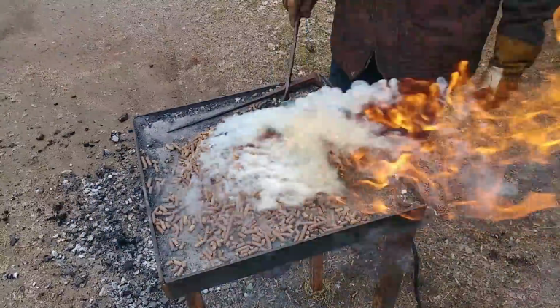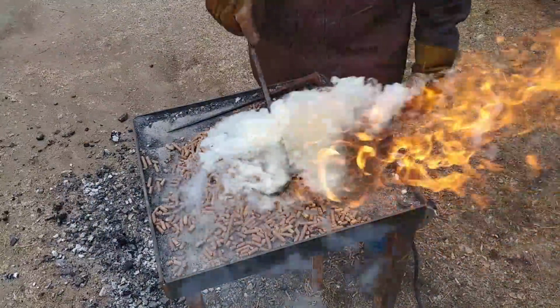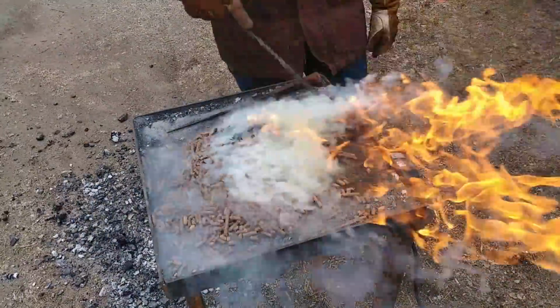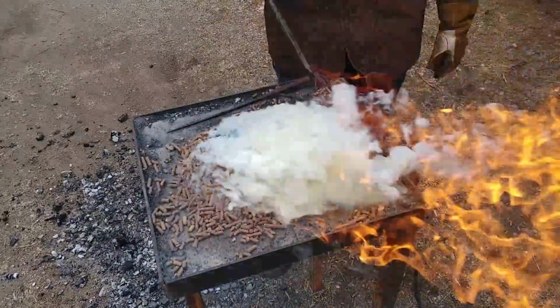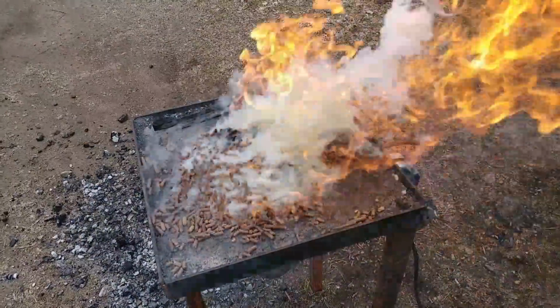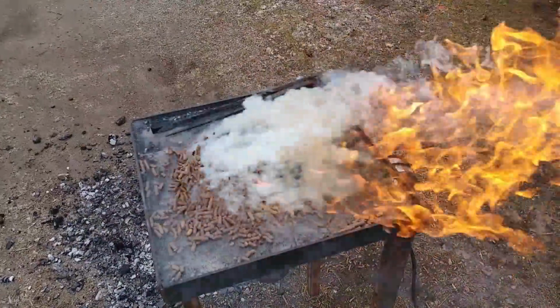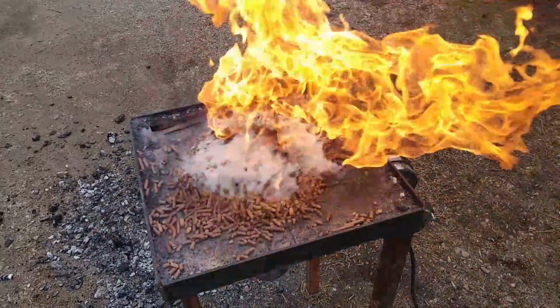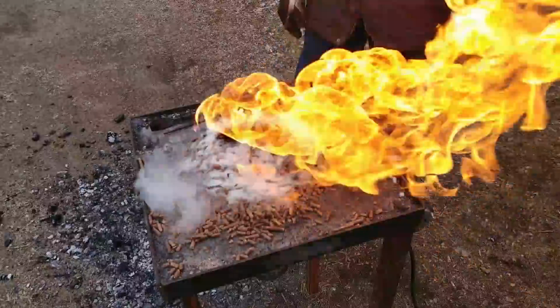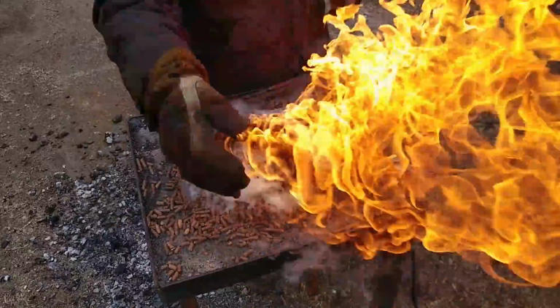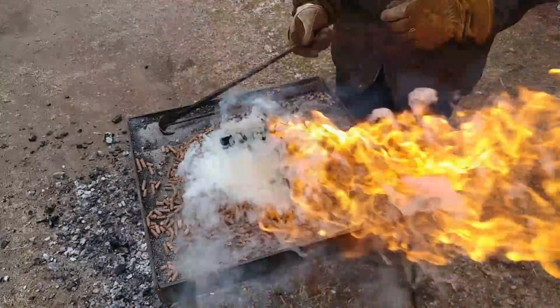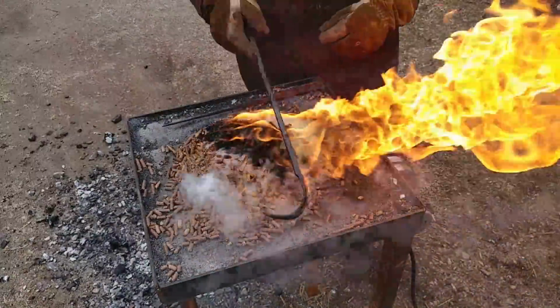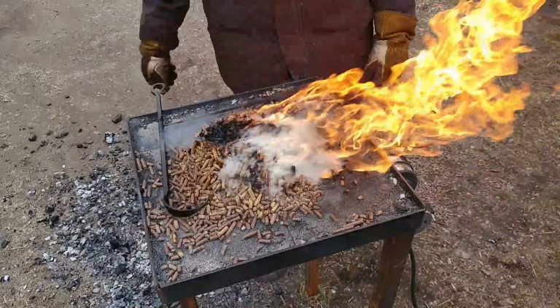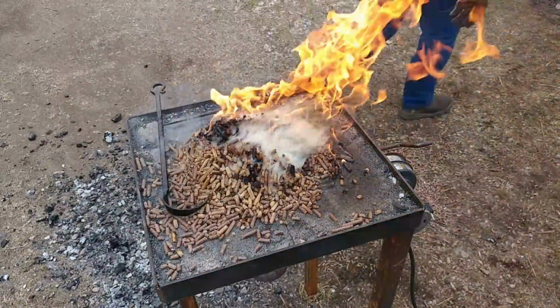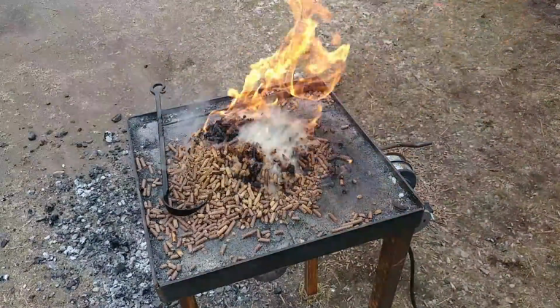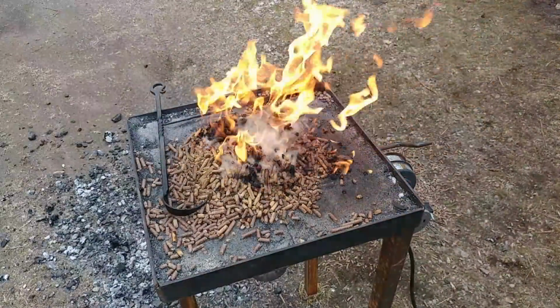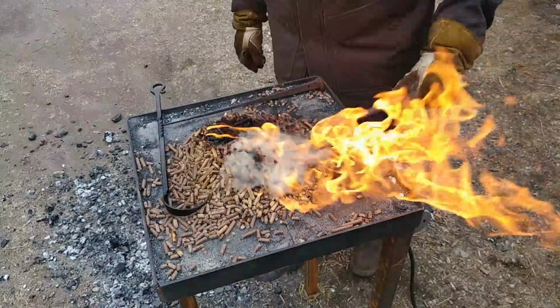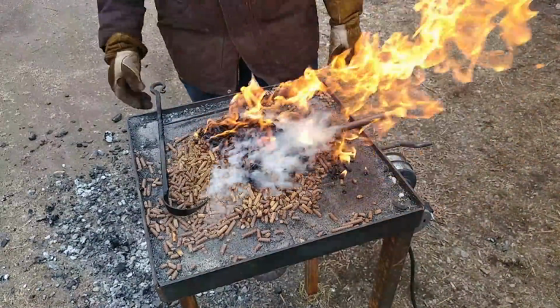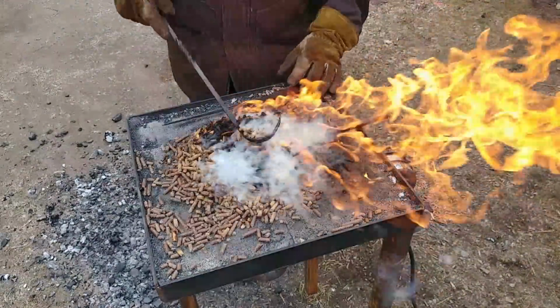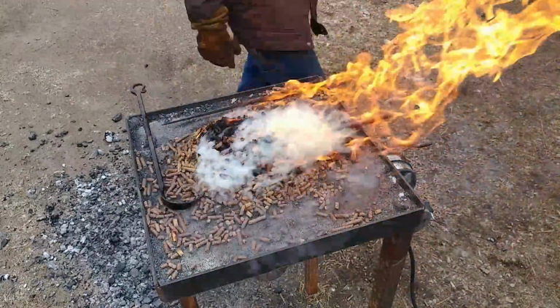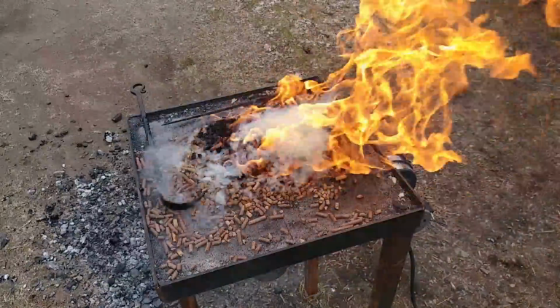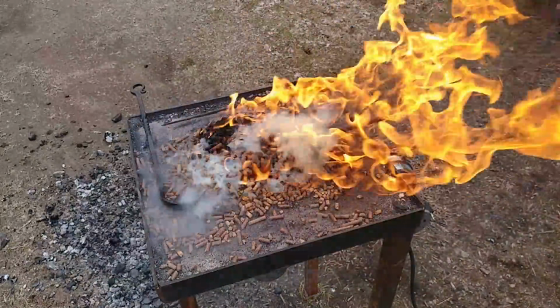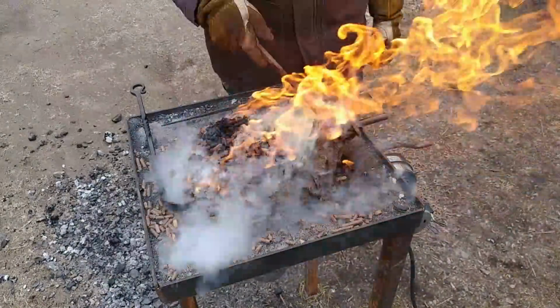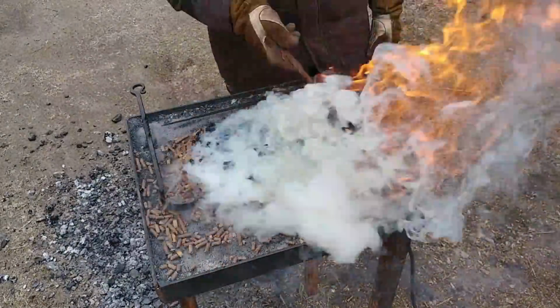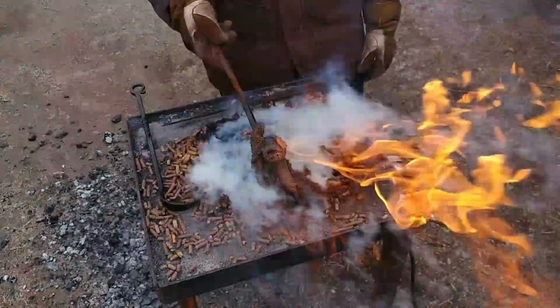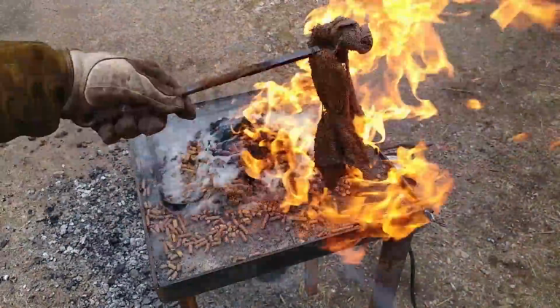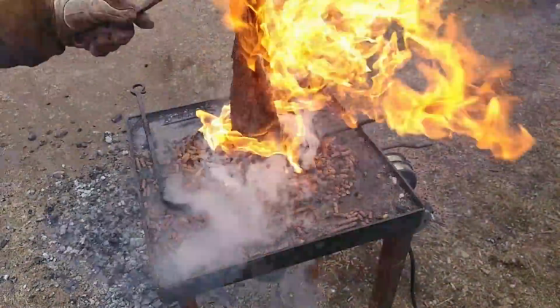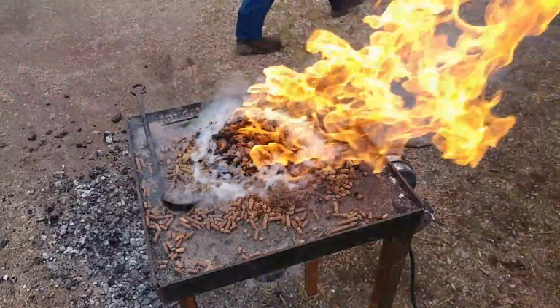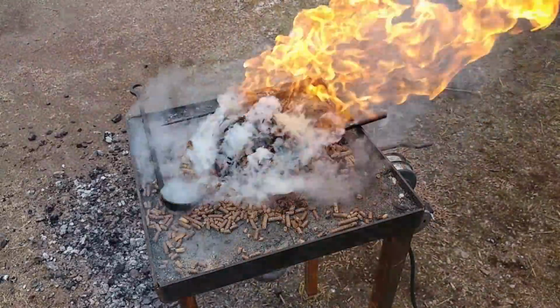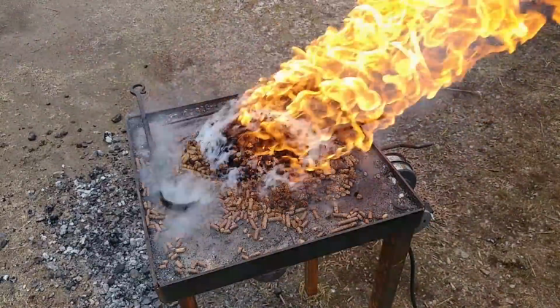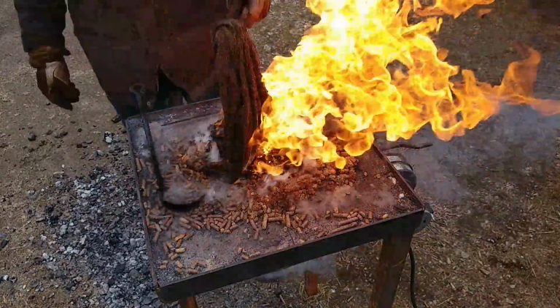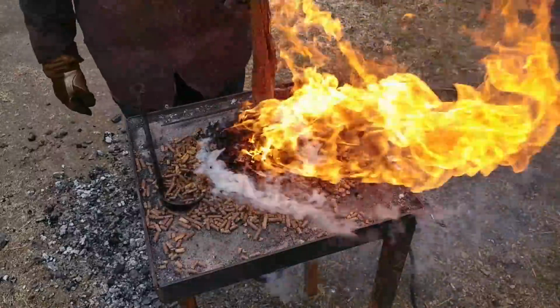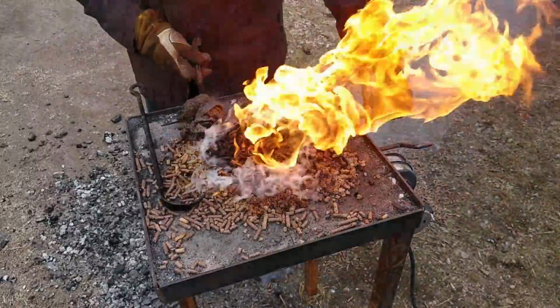As you can tell, this has an amazing and impressive flame coming off the top of it, but it never really did get down to a good forging ember, if you will.